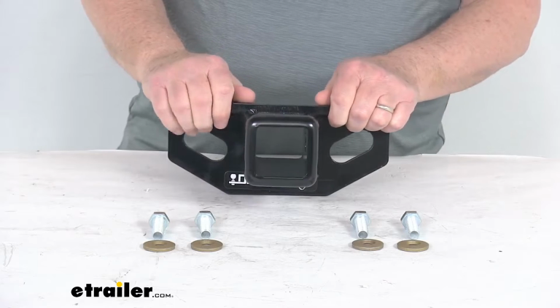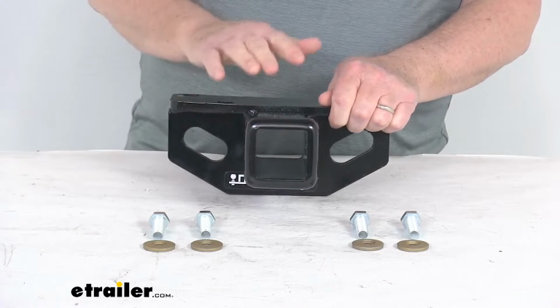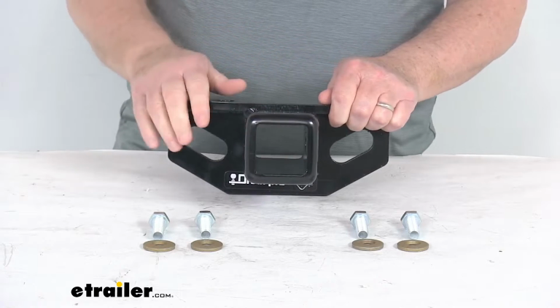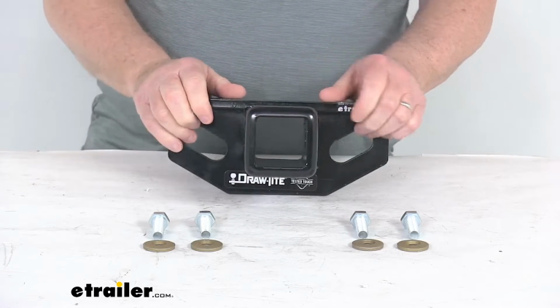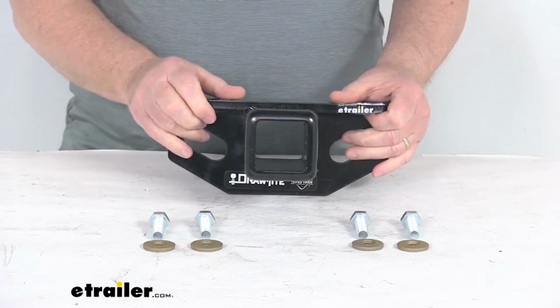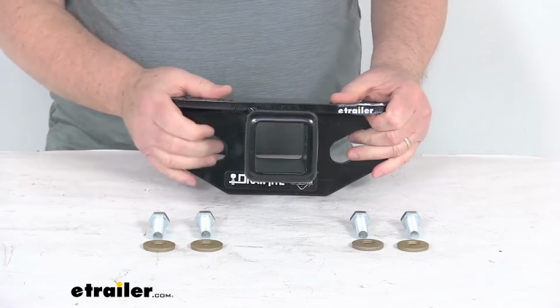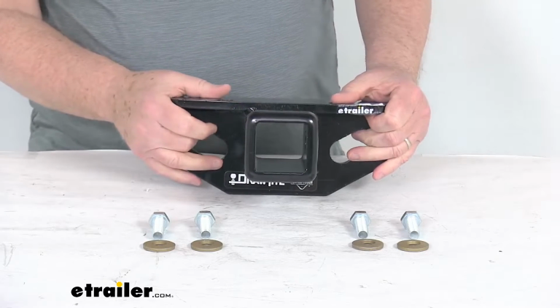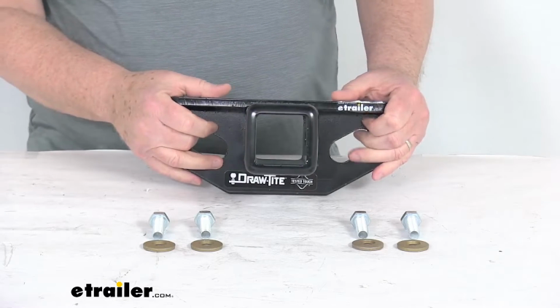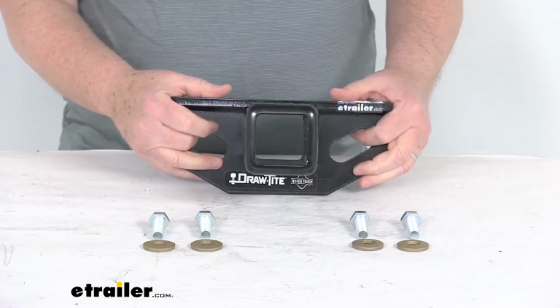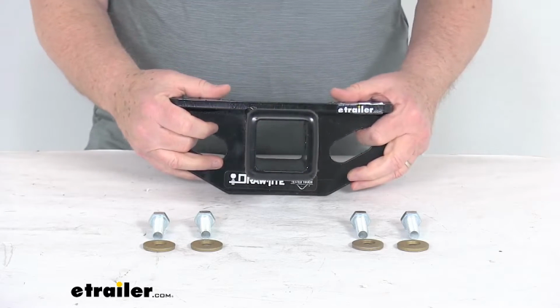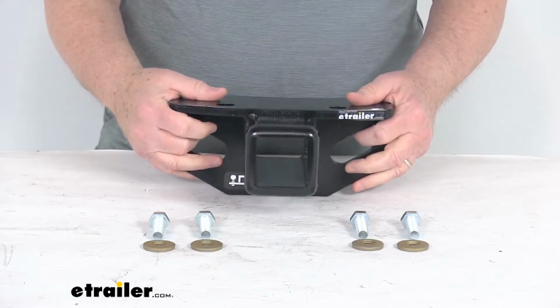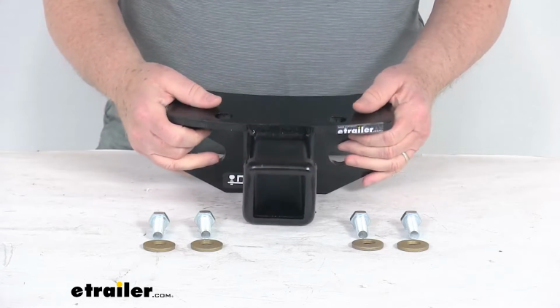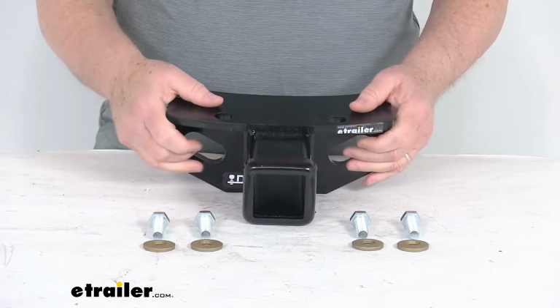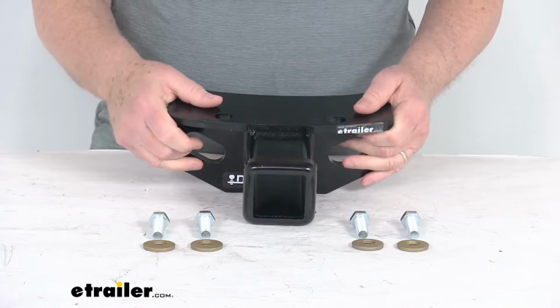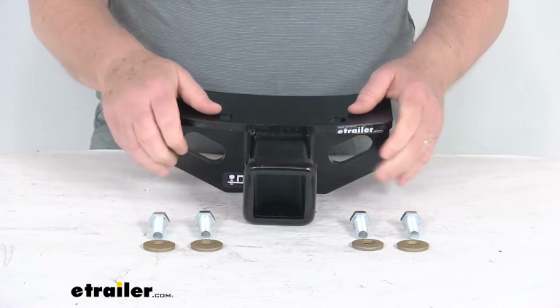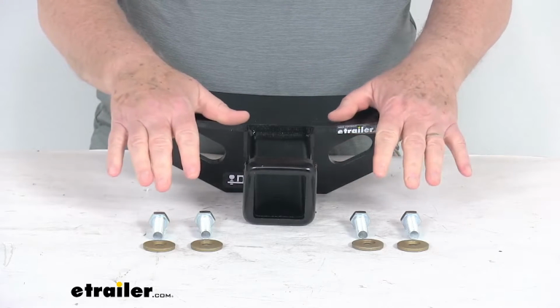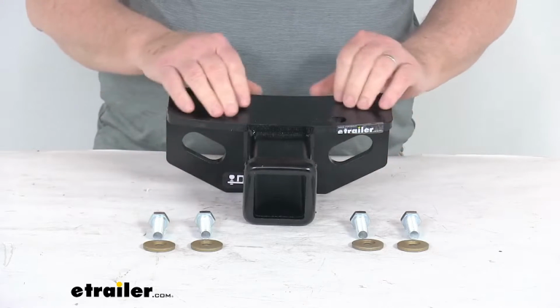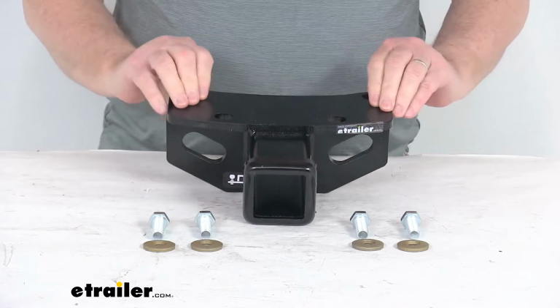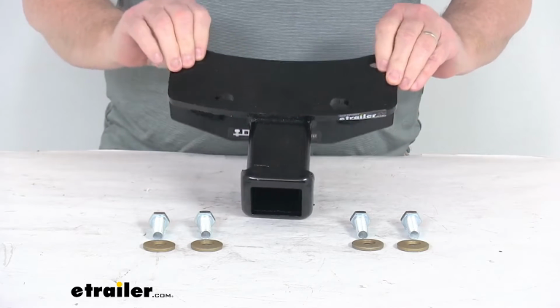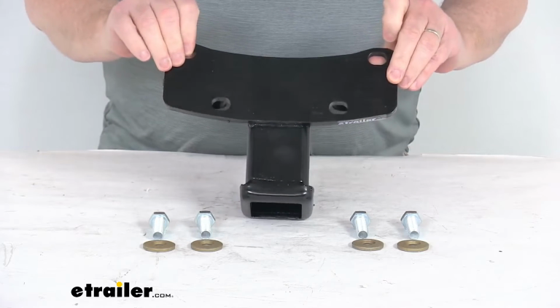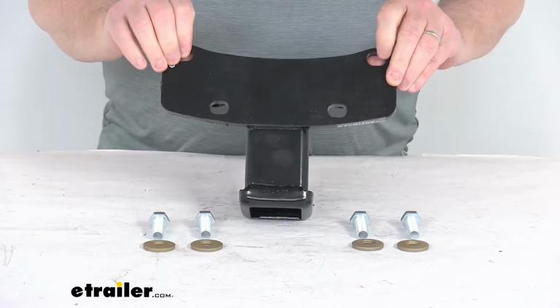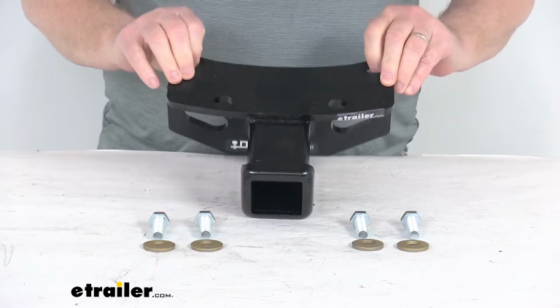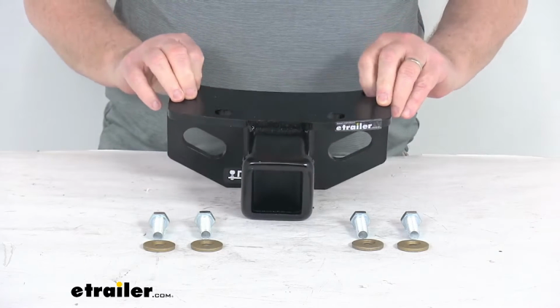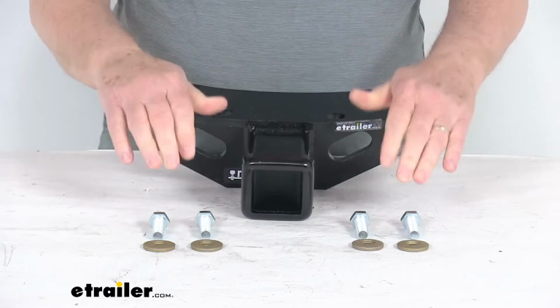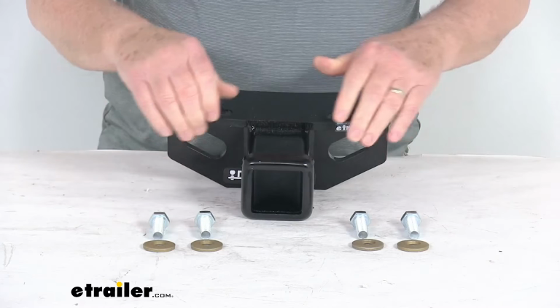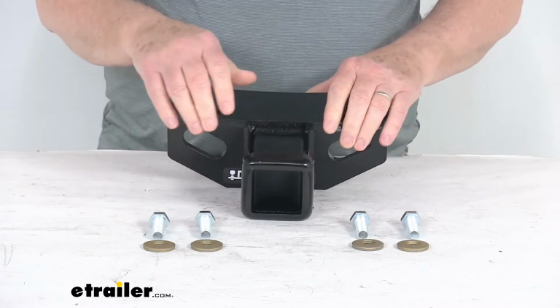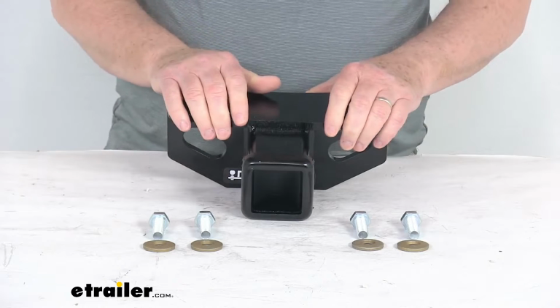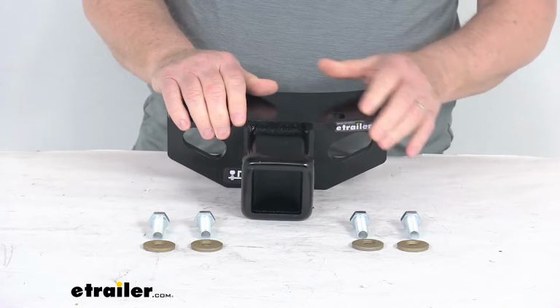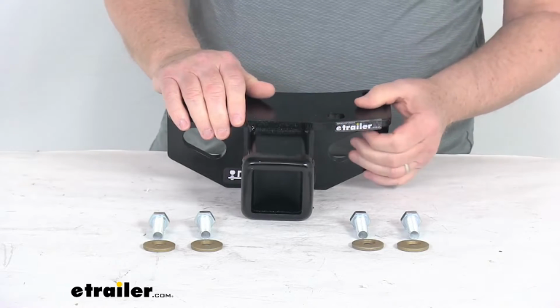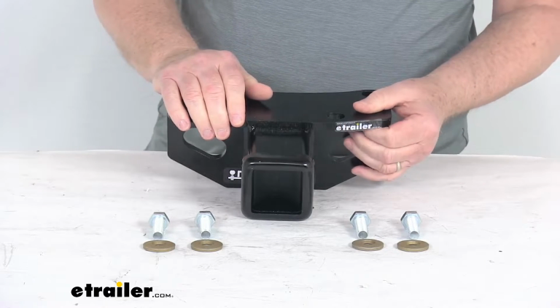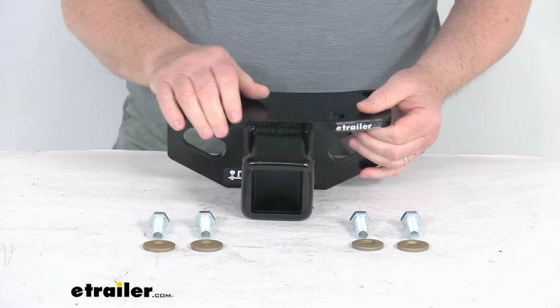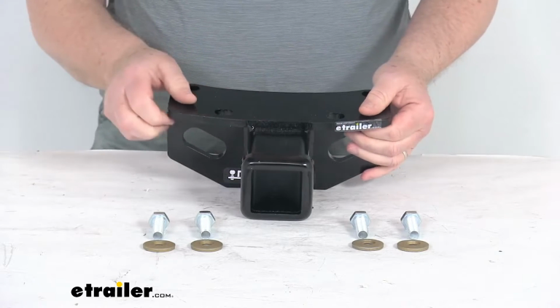It is a fully welded steel construction, which ensures strength and durability, and it is an easy bolt-on installation — no welding required. It comes with a complete hardware kit and installation instructions that will show you how it installs.